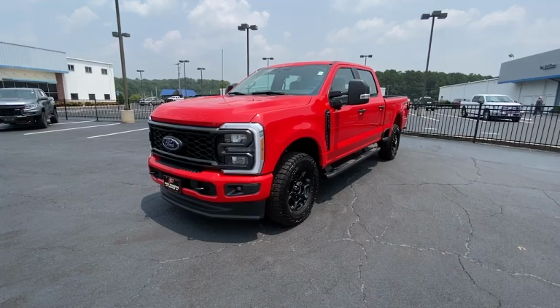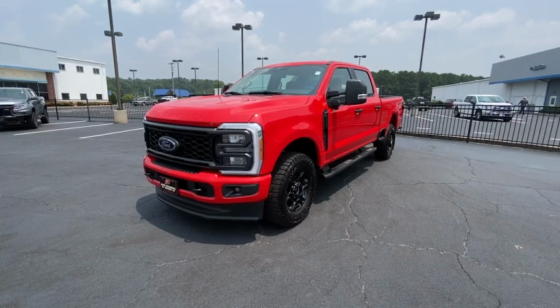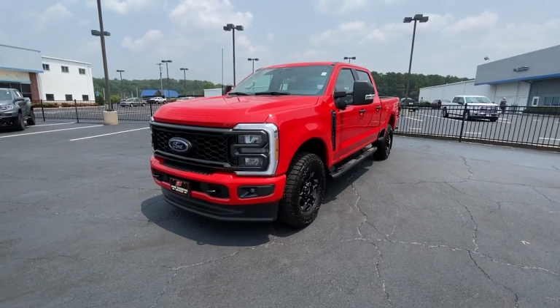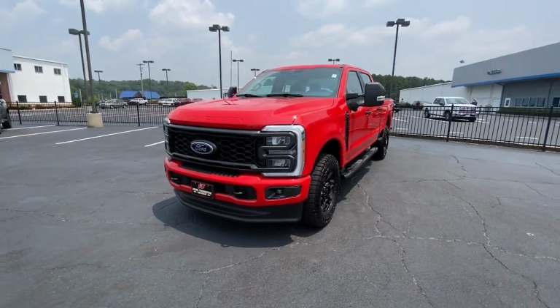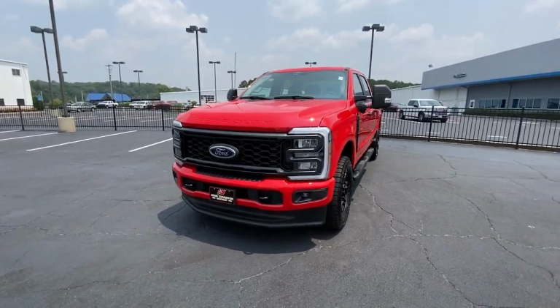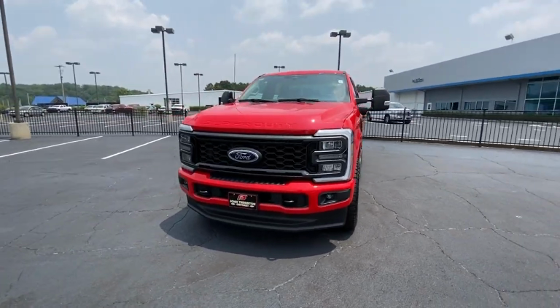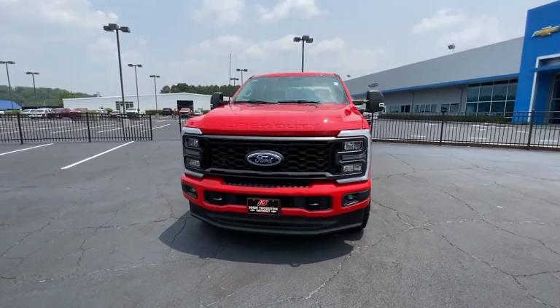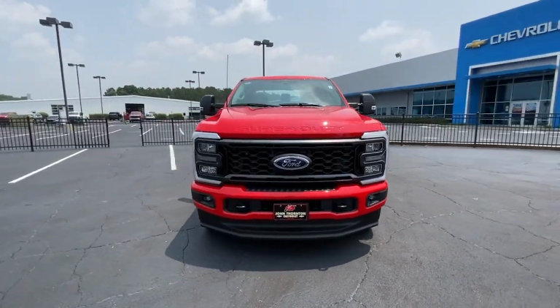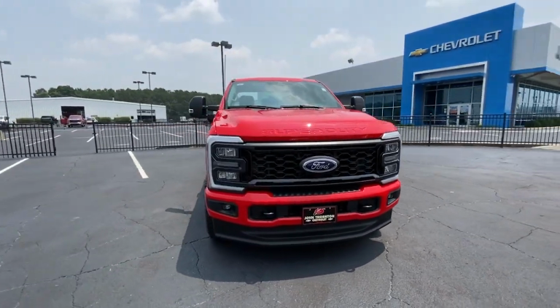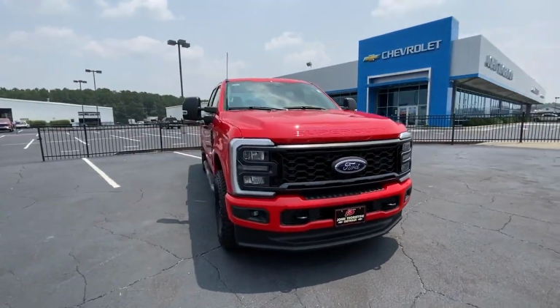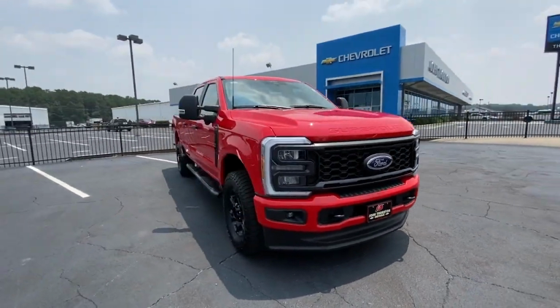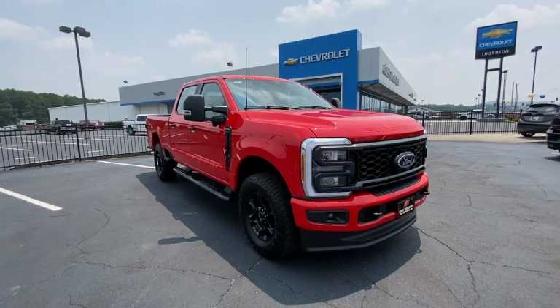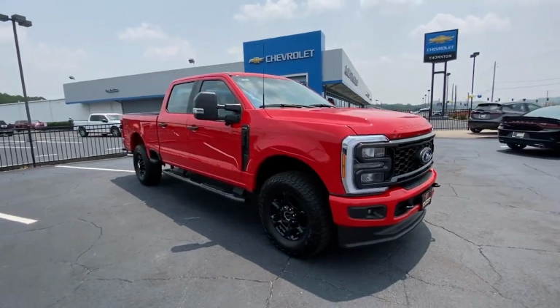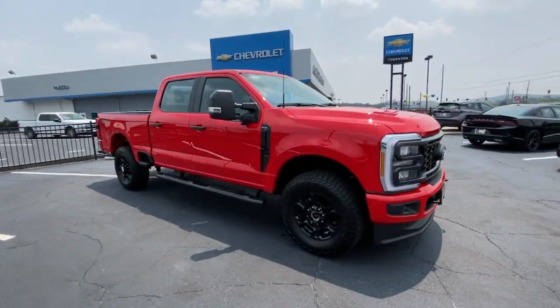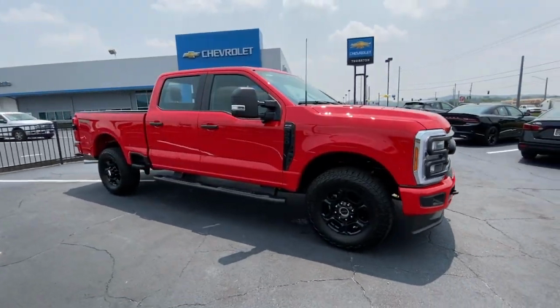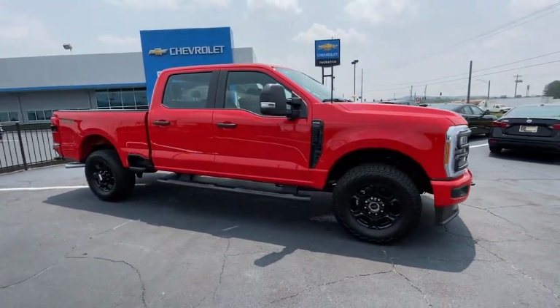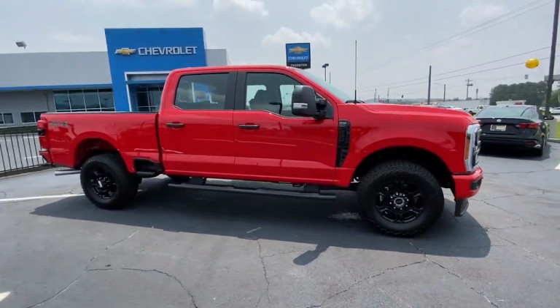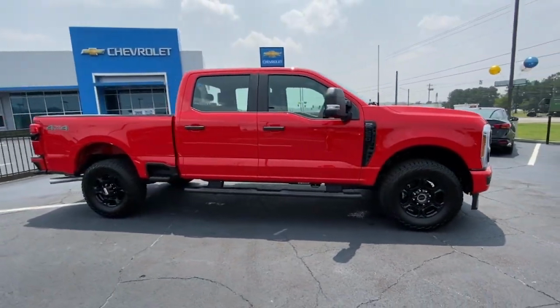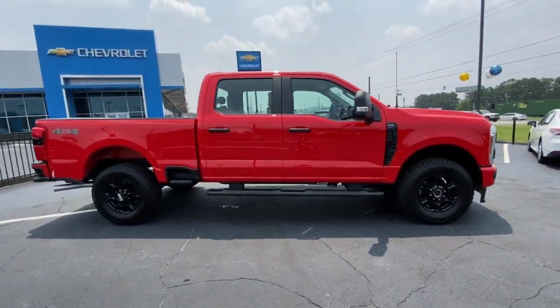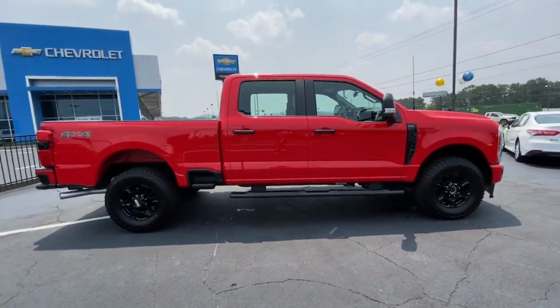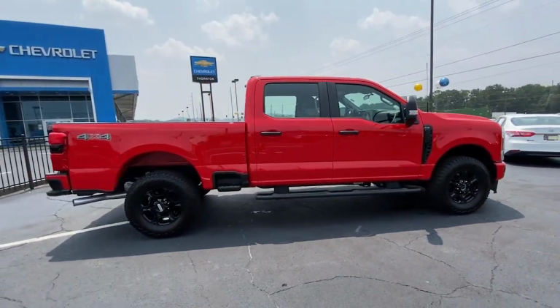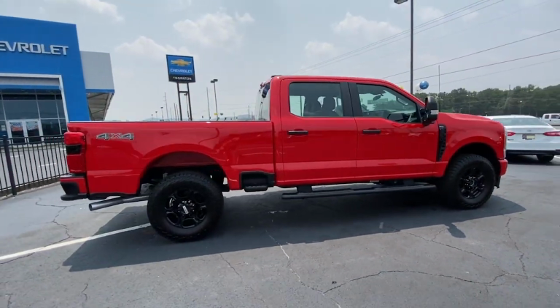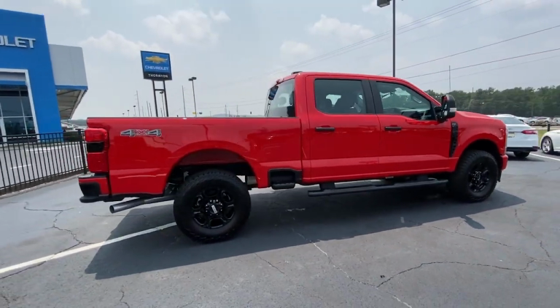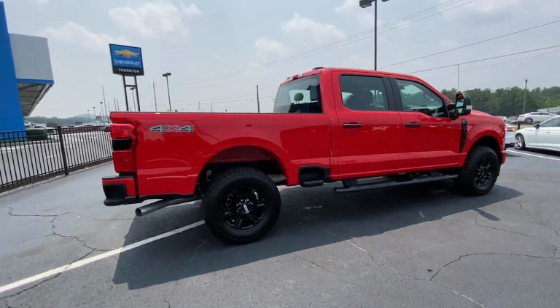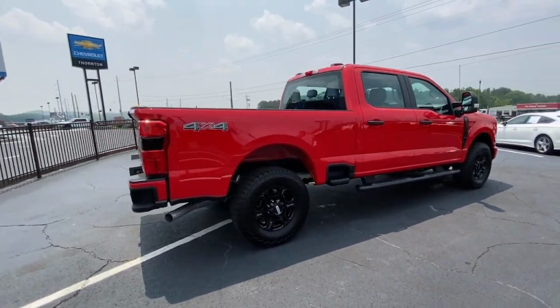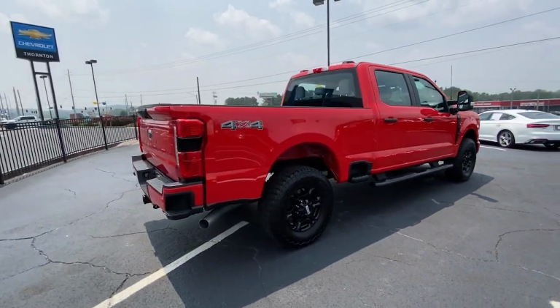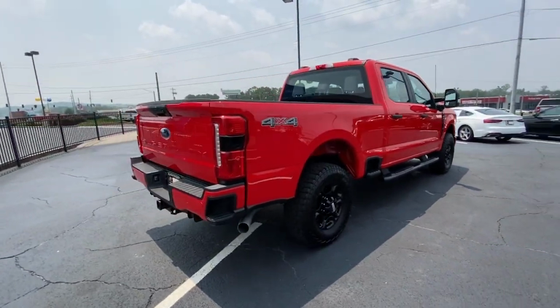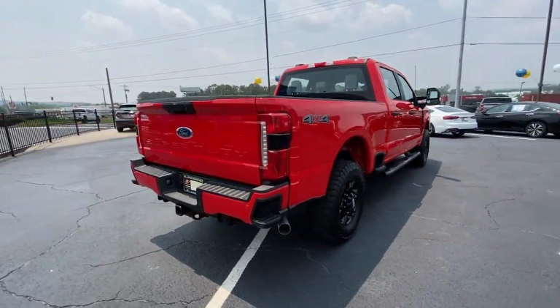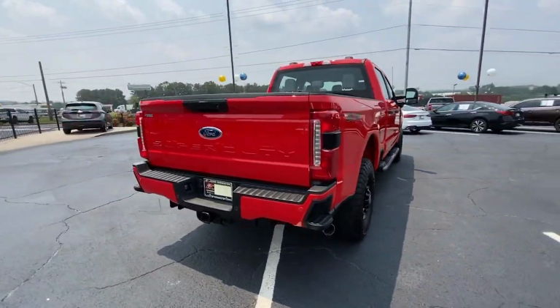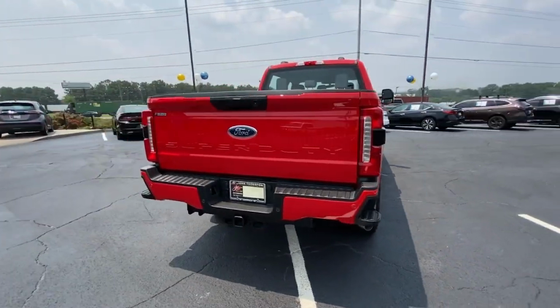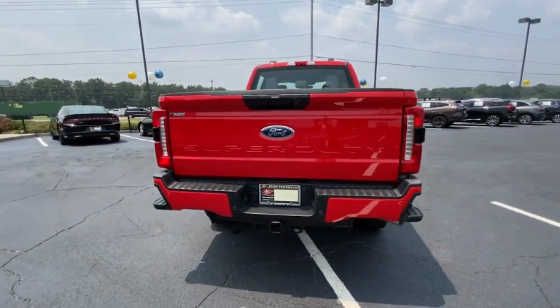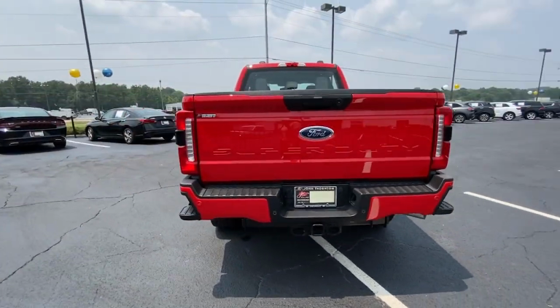This could be the car for you: the 2023 Ford F-250. With less than 5,000 miles on the odometer, this vehicle provides excellent value. Get the full-size pickup you can count on.